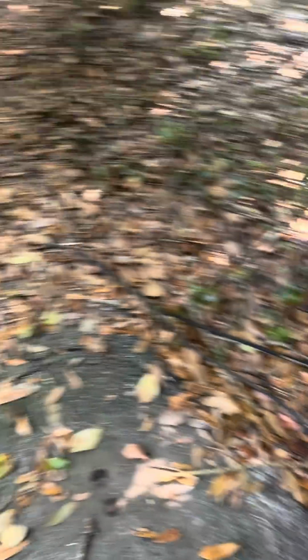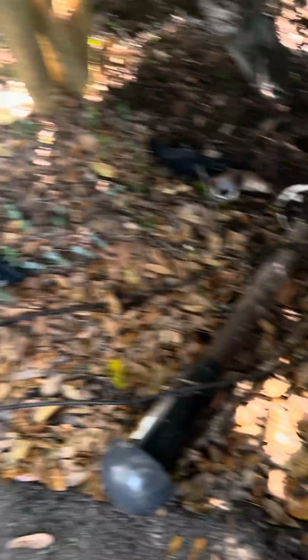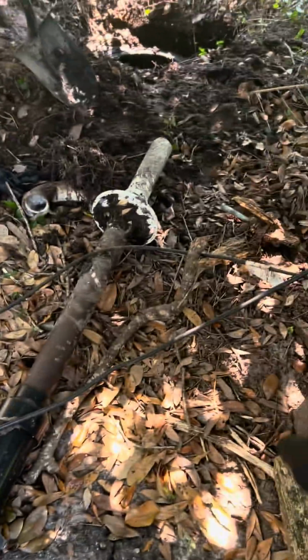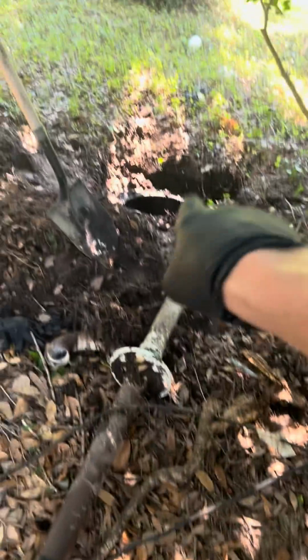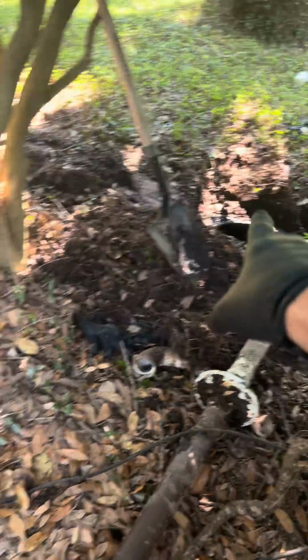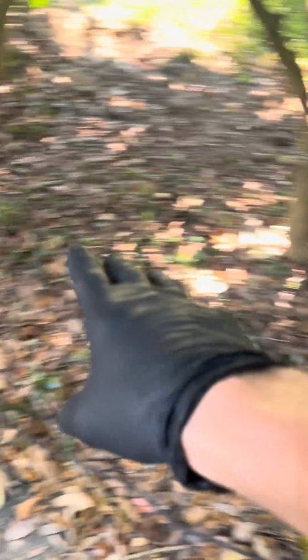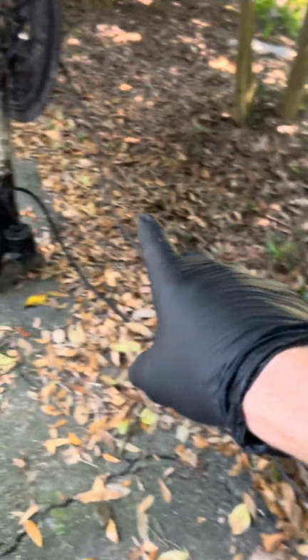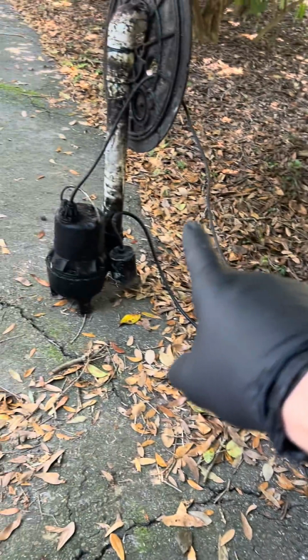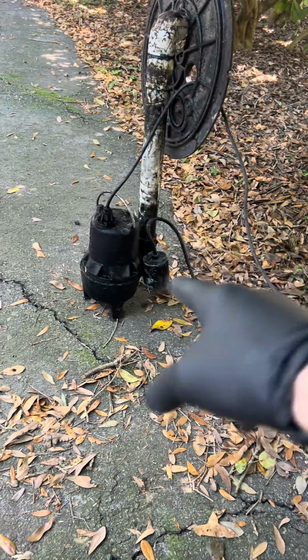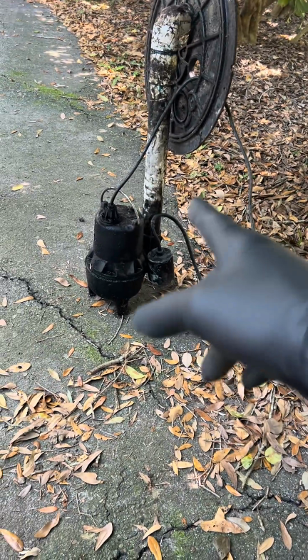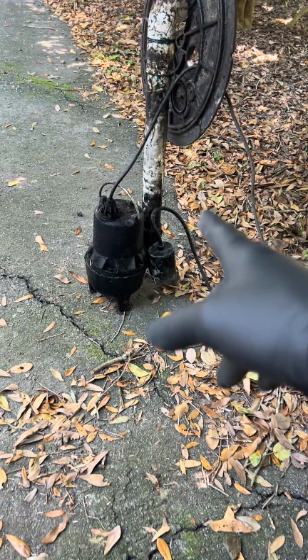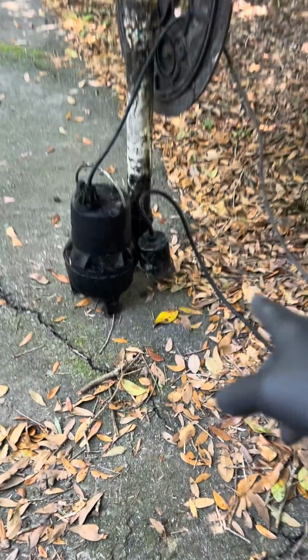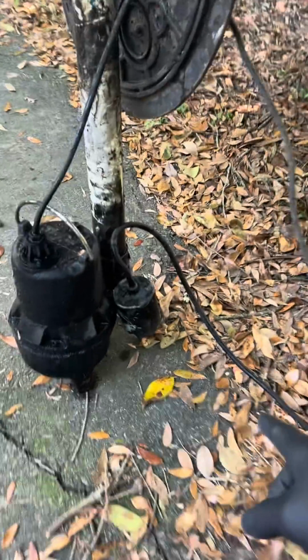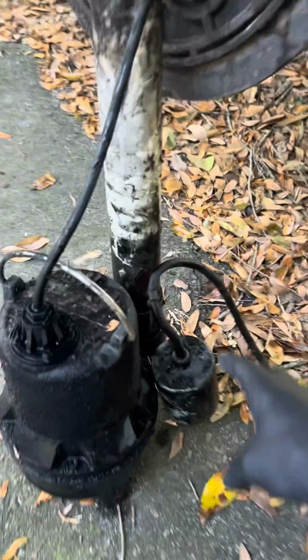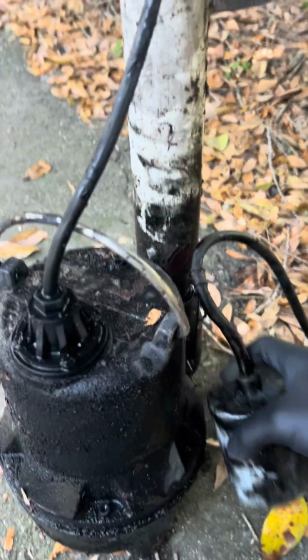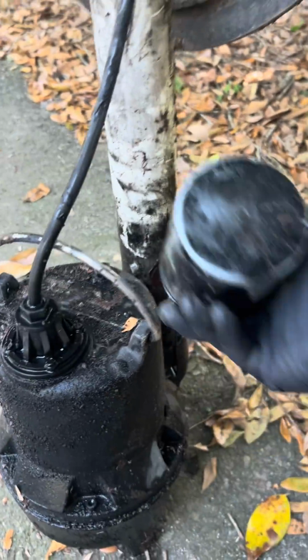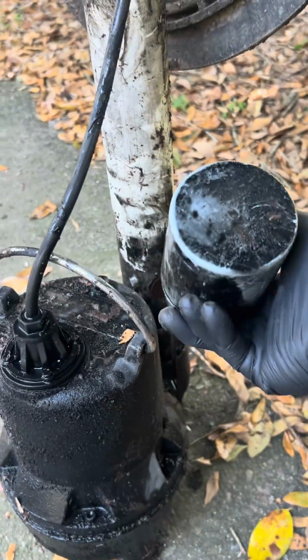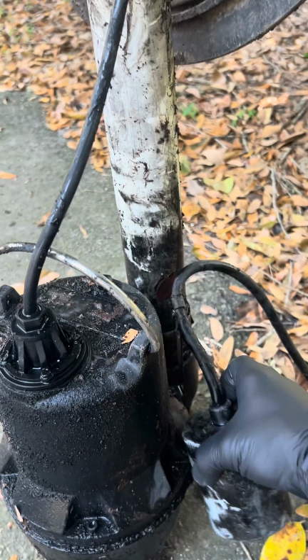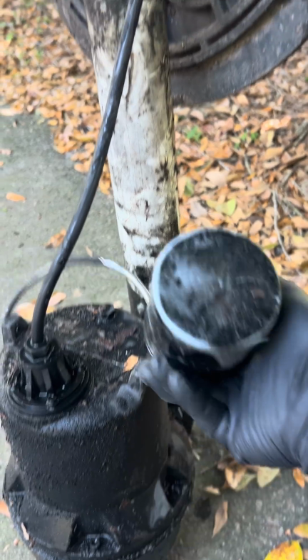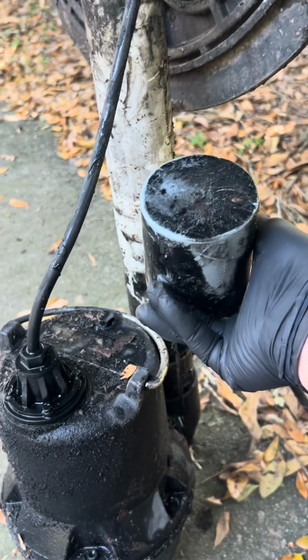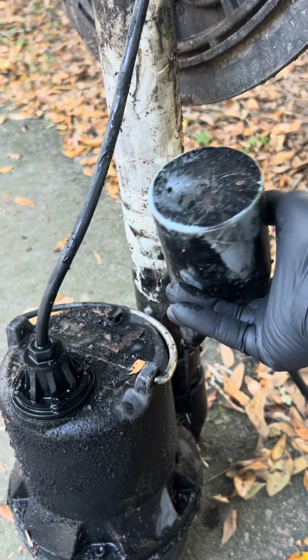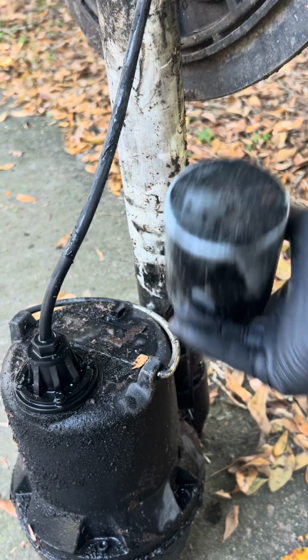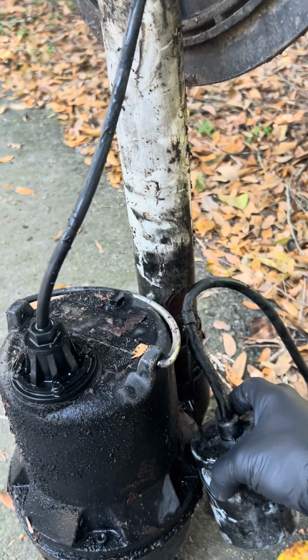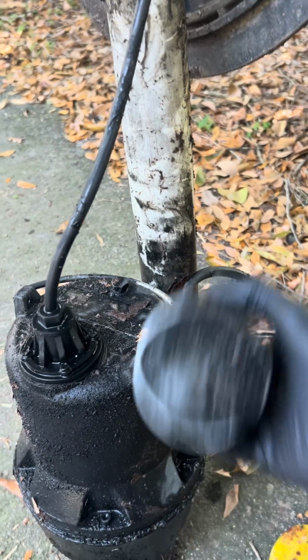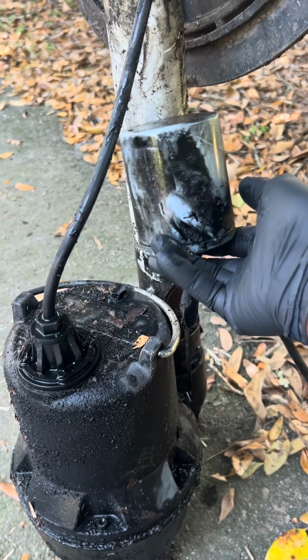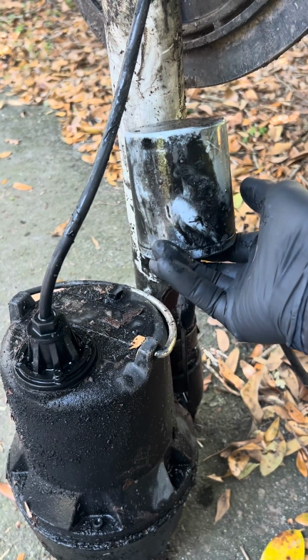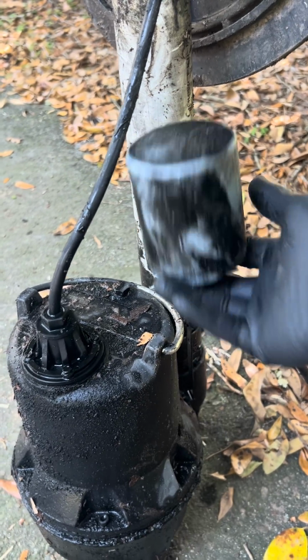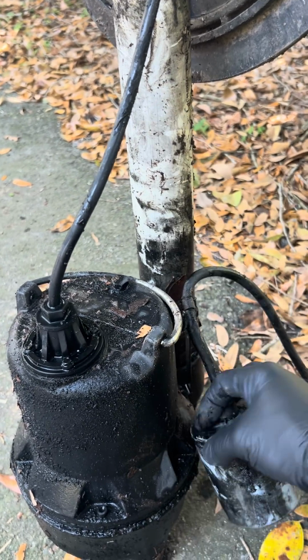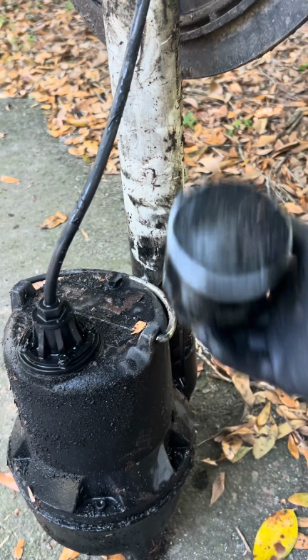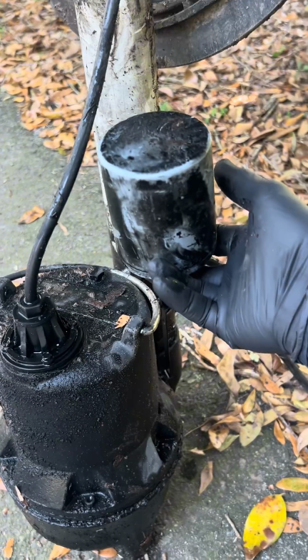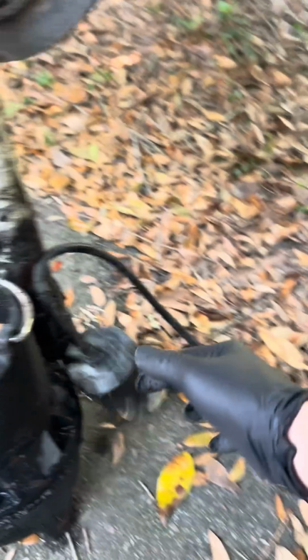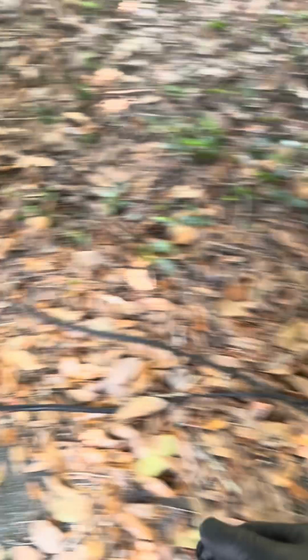So what was happening was this pump wasn't running. The plumber that came dug it up, which was great, but he flipped the float to make sure the float was operating. The pump ain't working, right? But watch this.